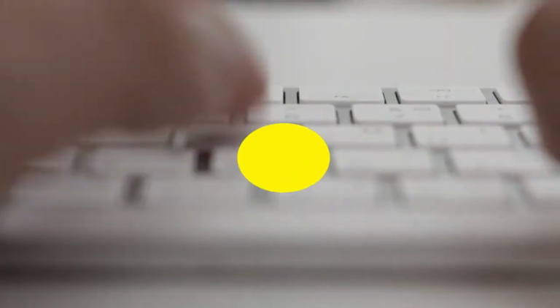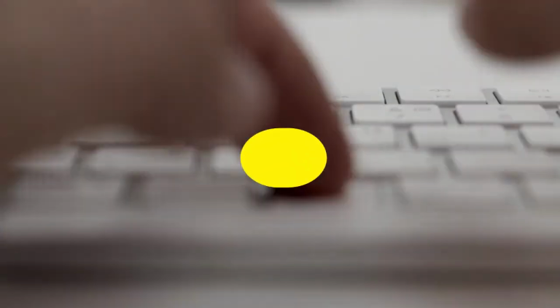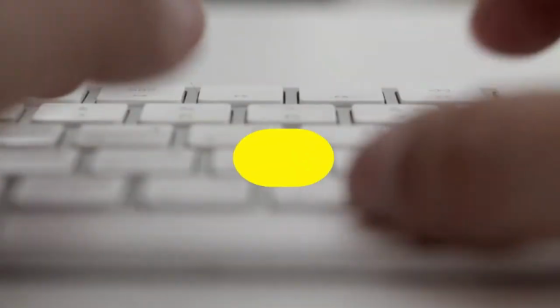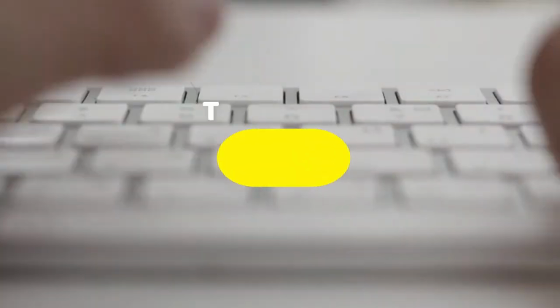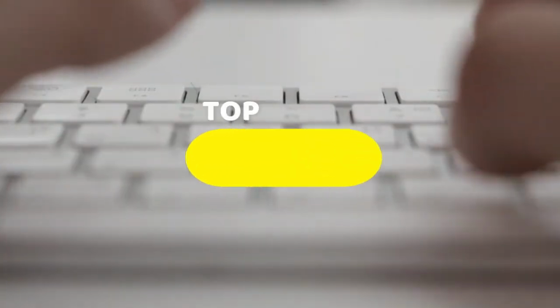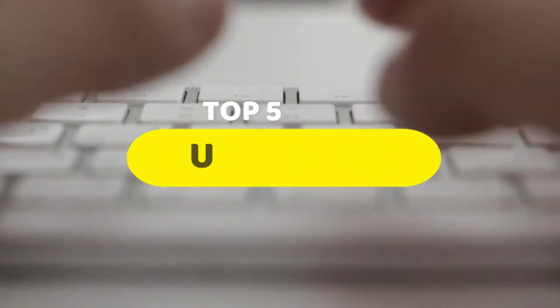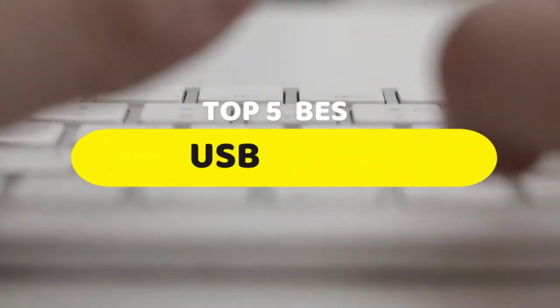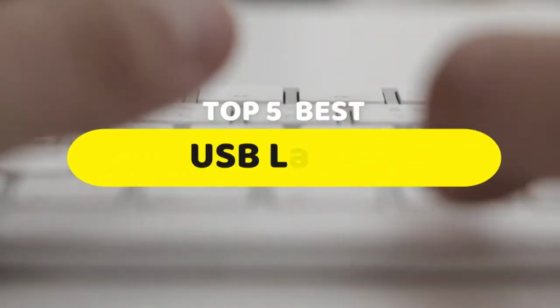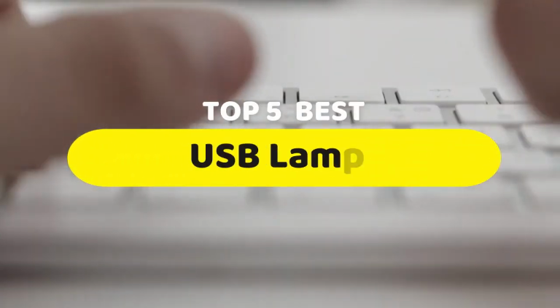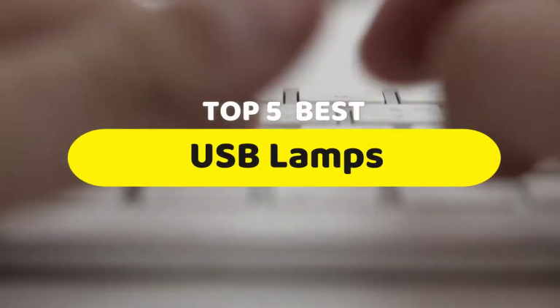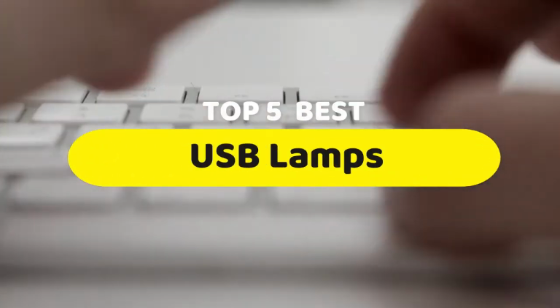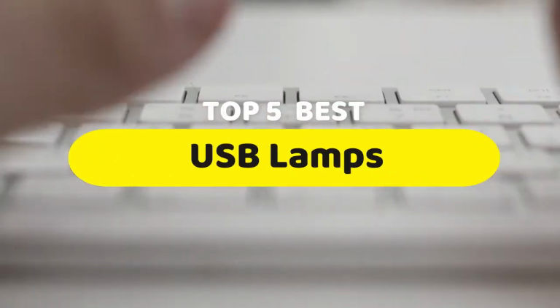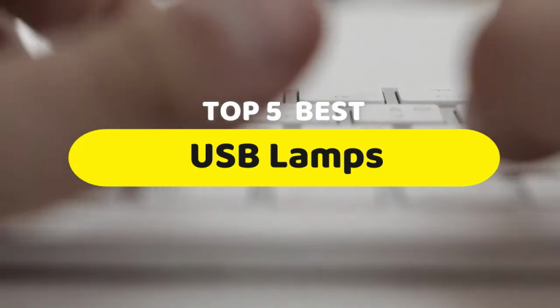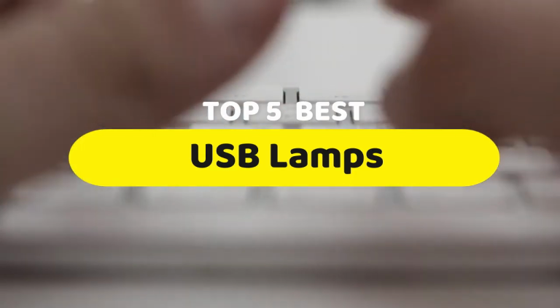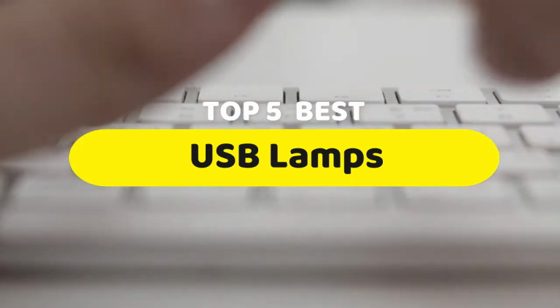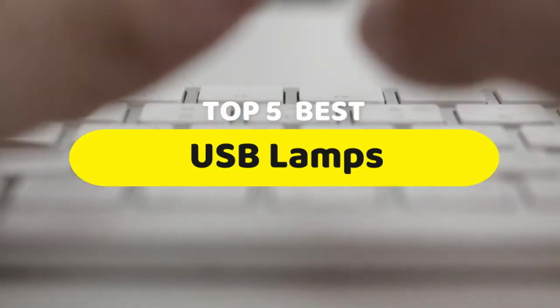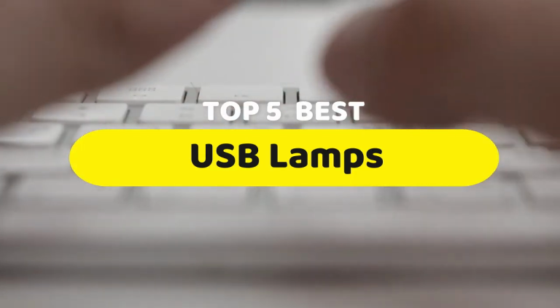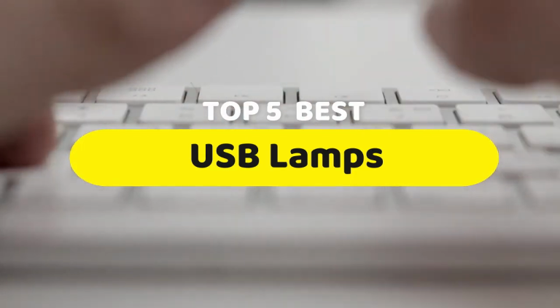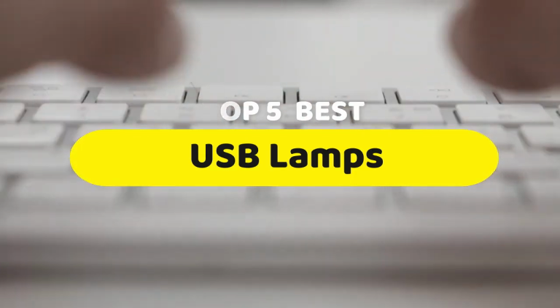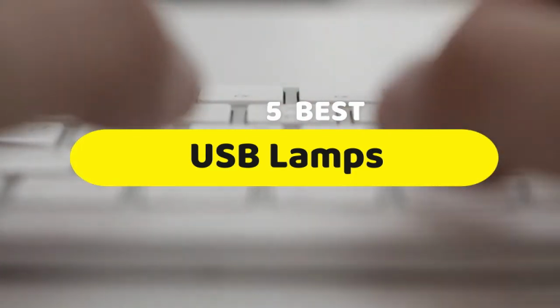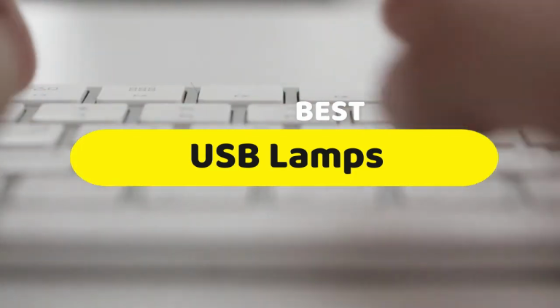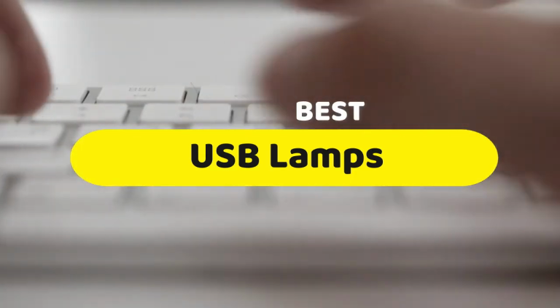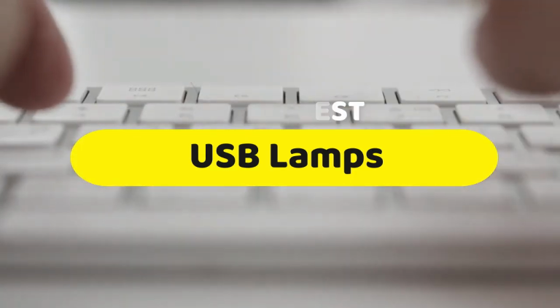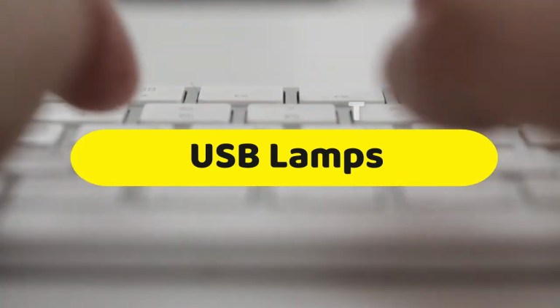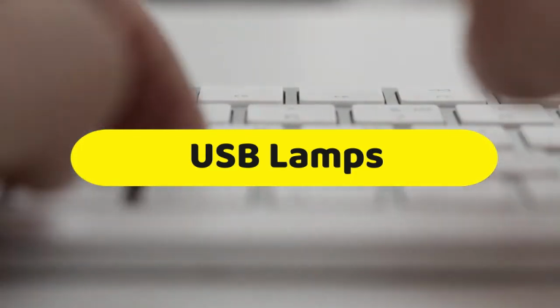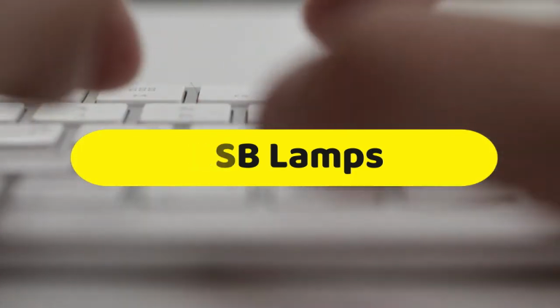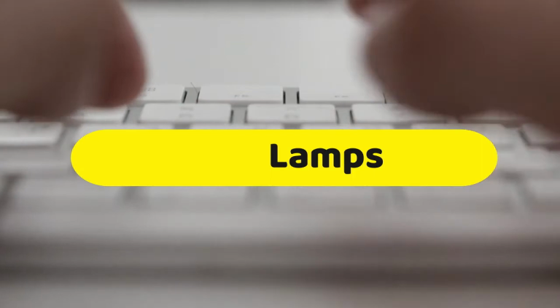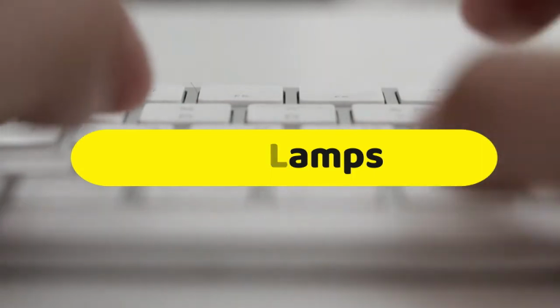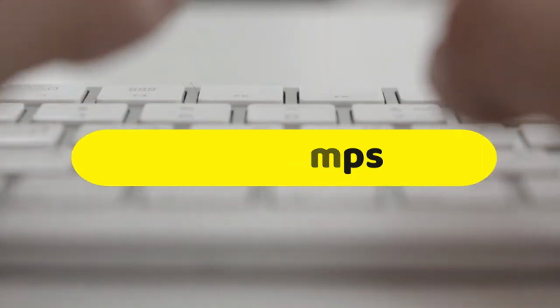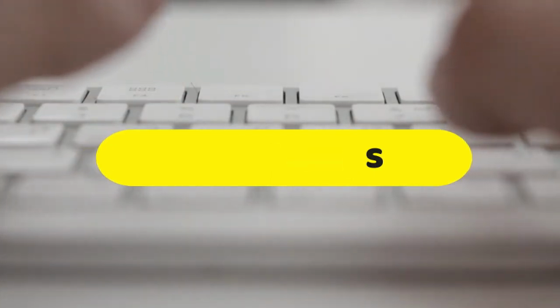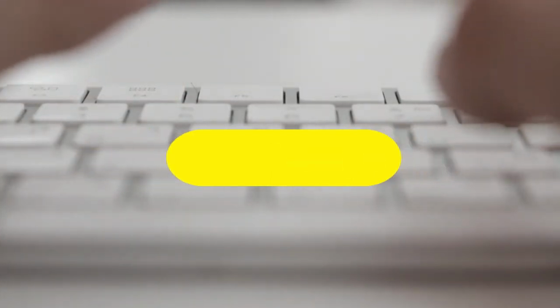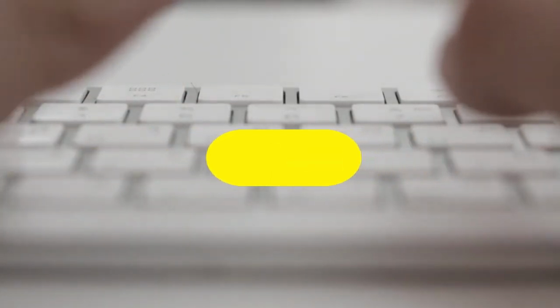Hello guys, today we are going to be checking out the five best USB lamps you can buy right now. I made this list based on my personal opinion and hours of research, and I have listed them based on performance, features, and price.